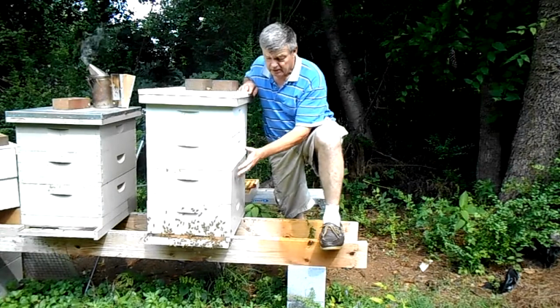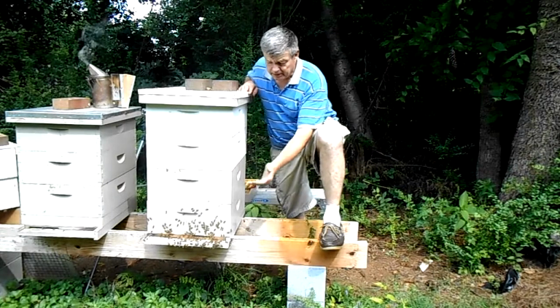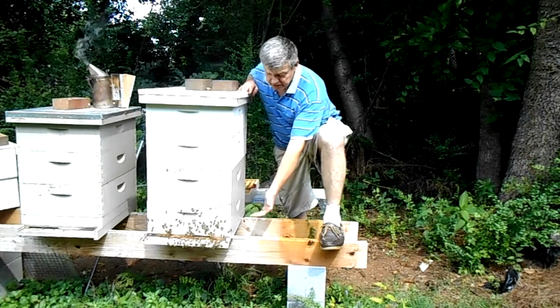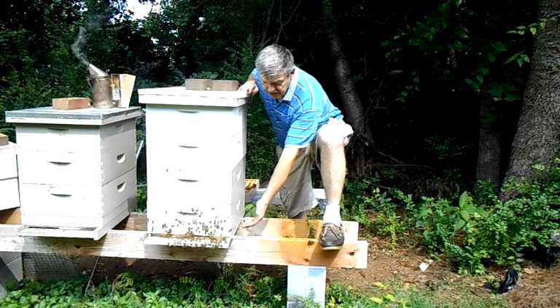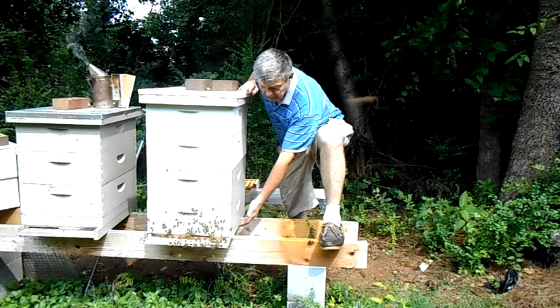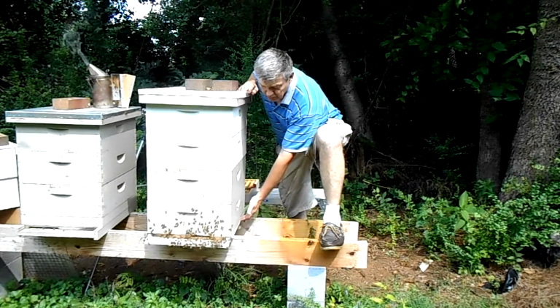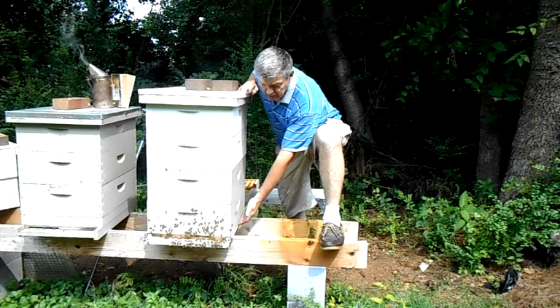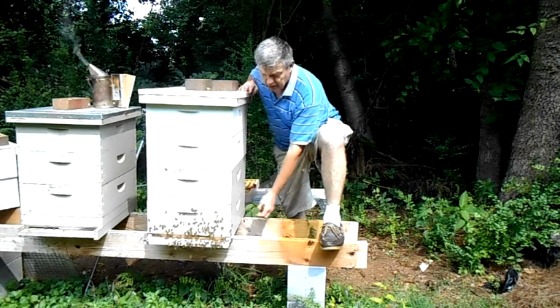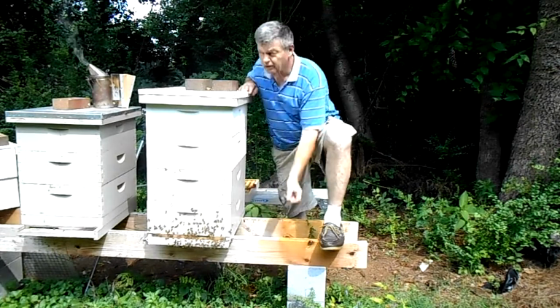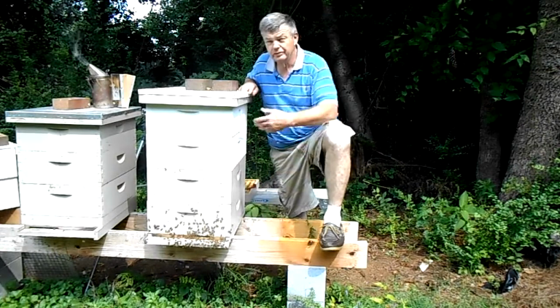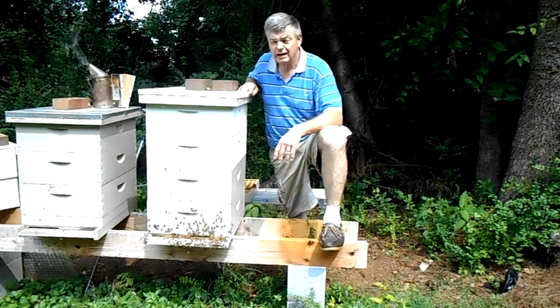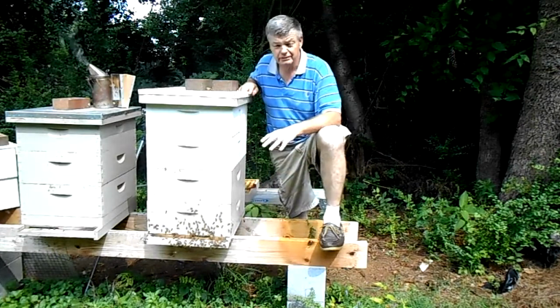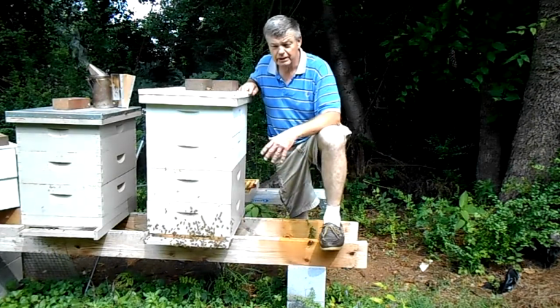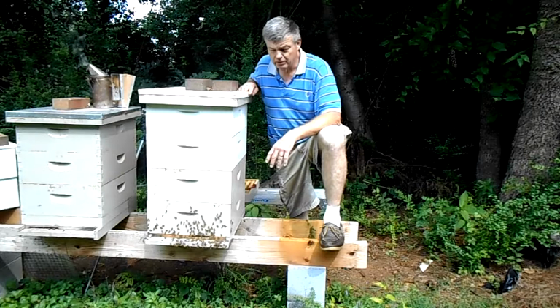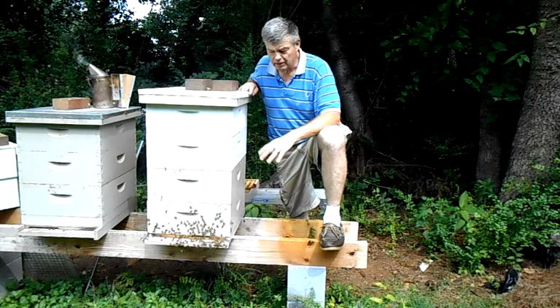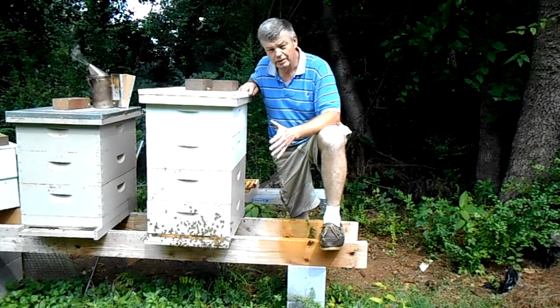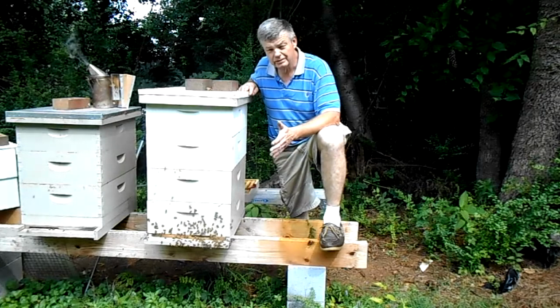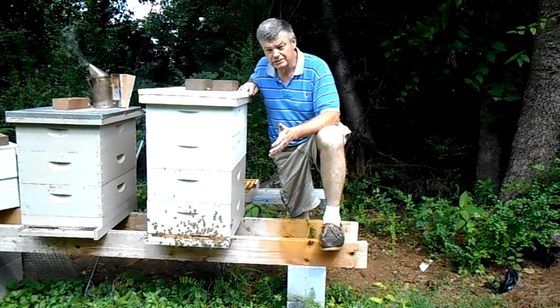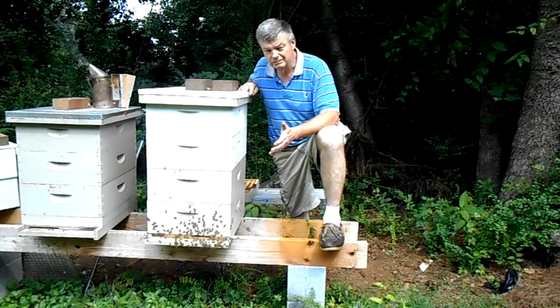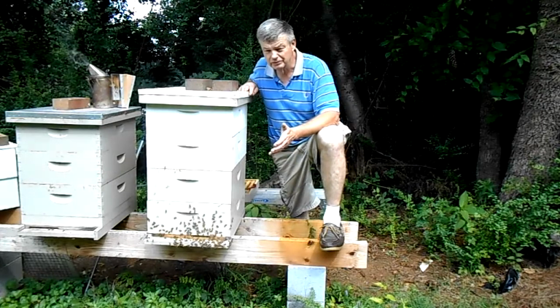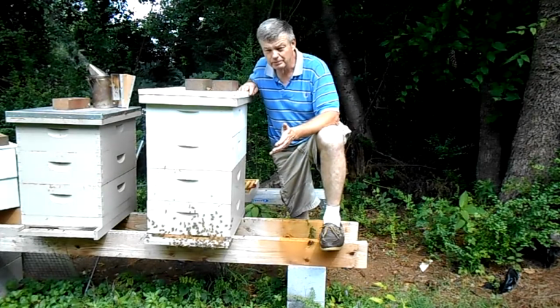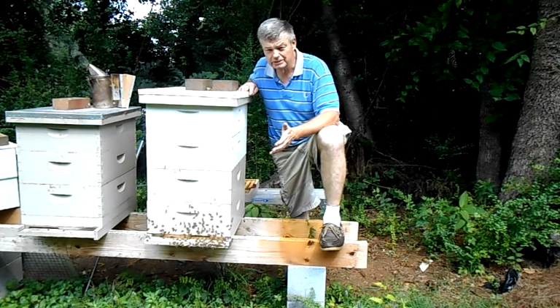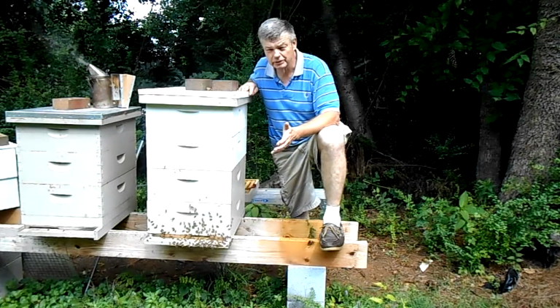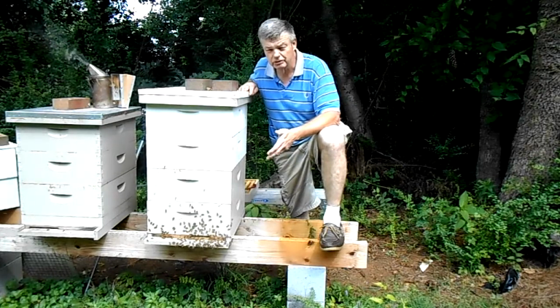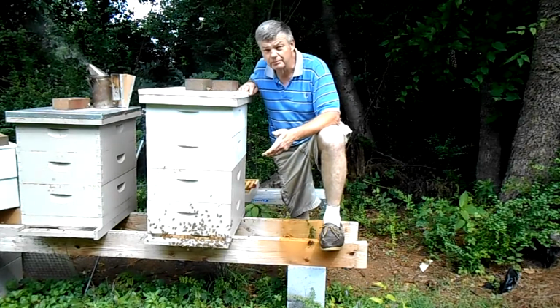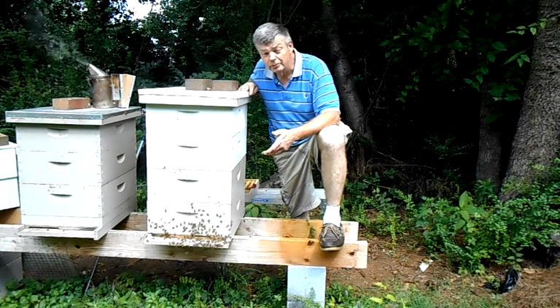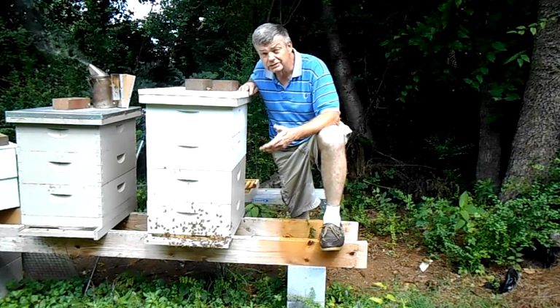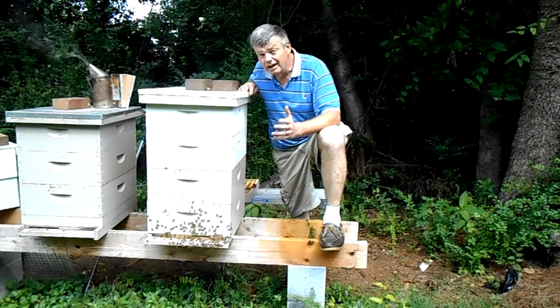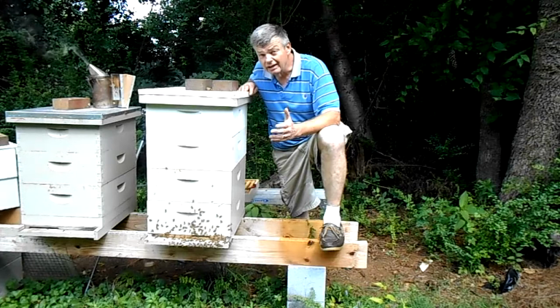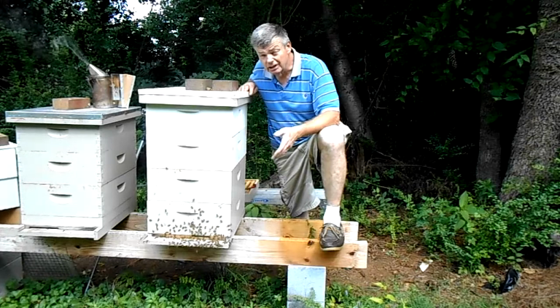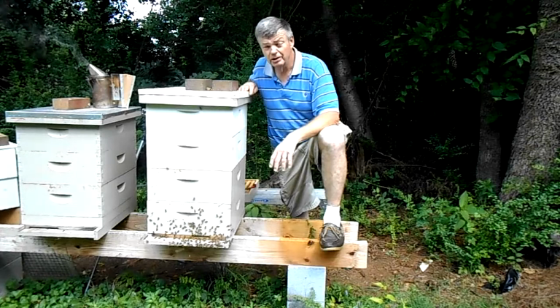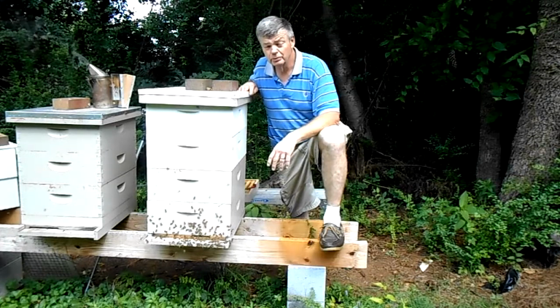This is a solid bottom board. All of the other hives have a screen bottom board. I wanted to do a comparison between screen bottom boards and solid bottom boards.